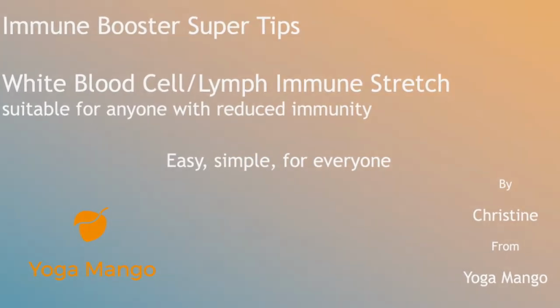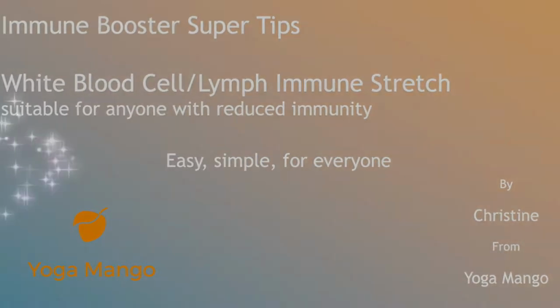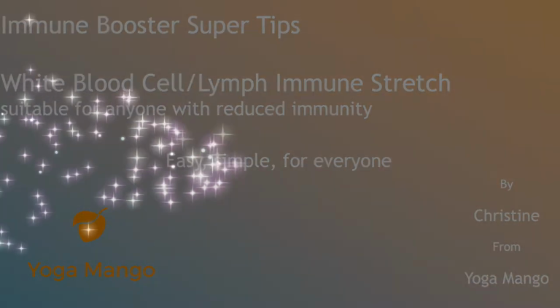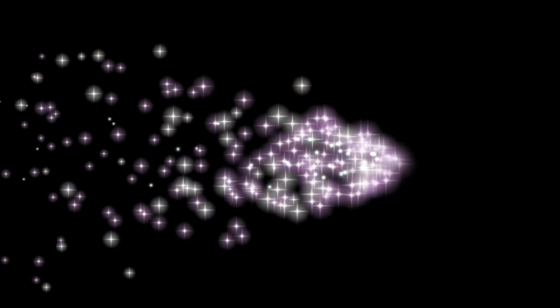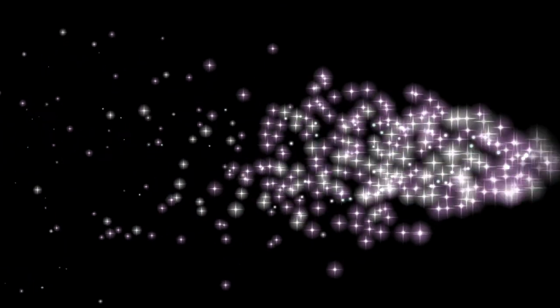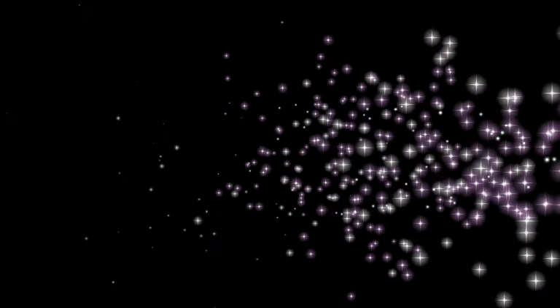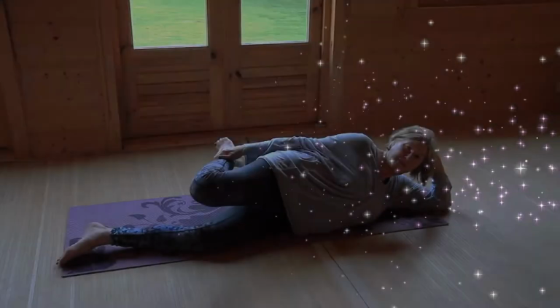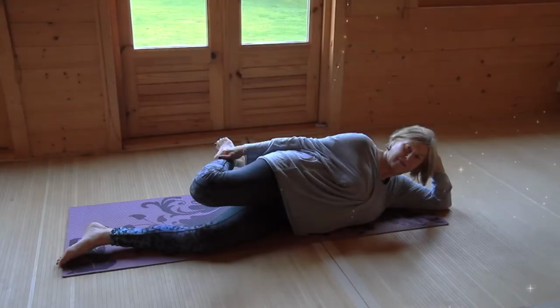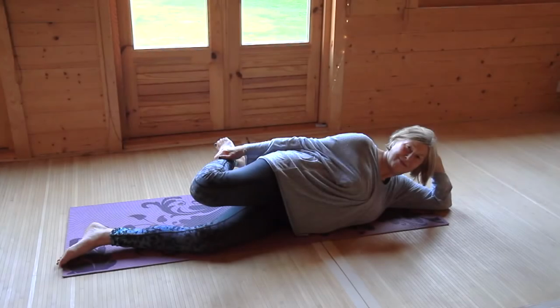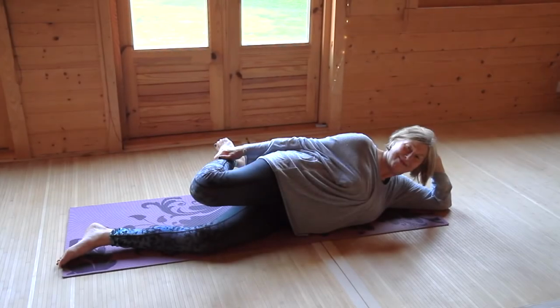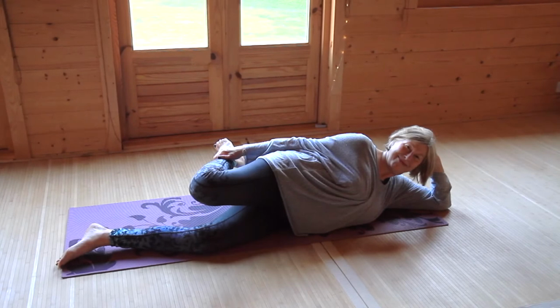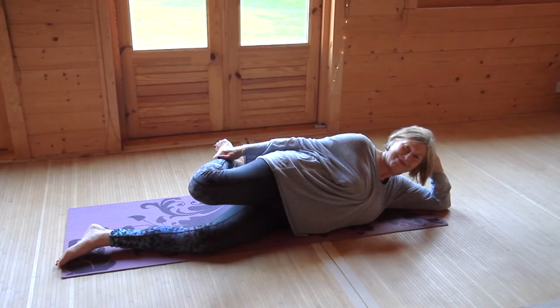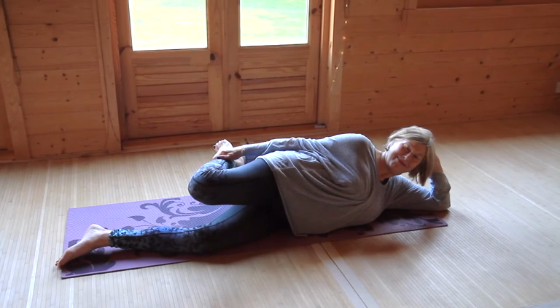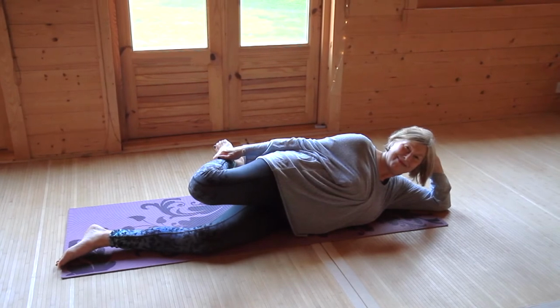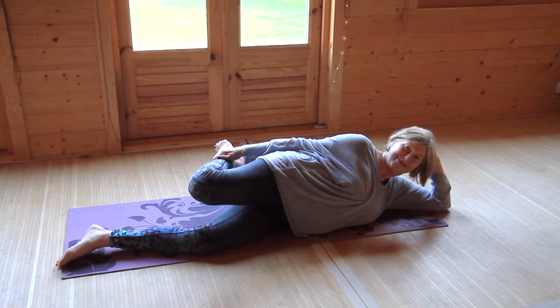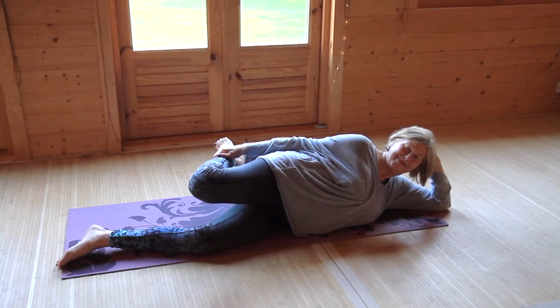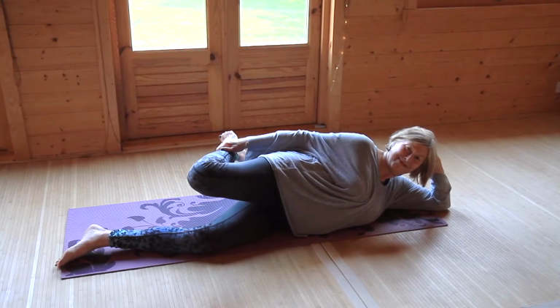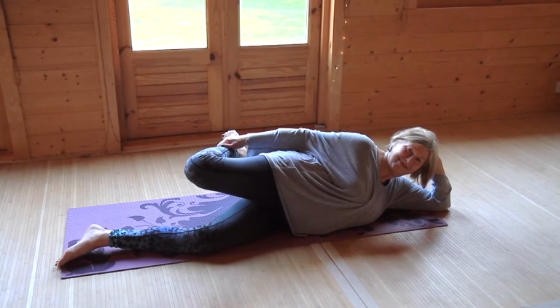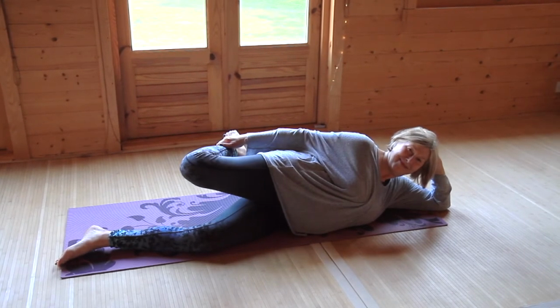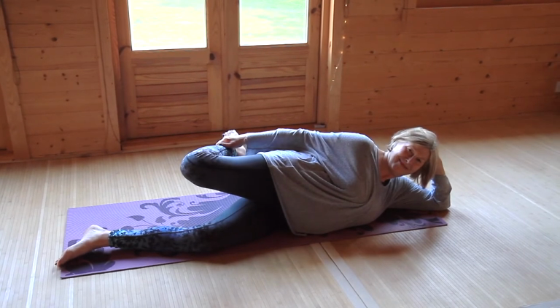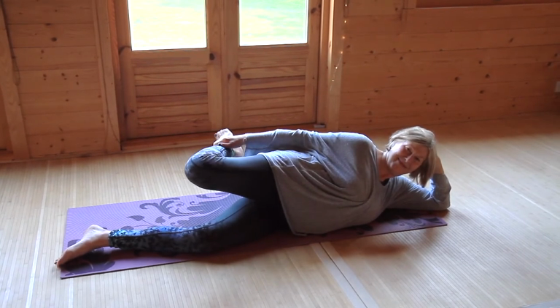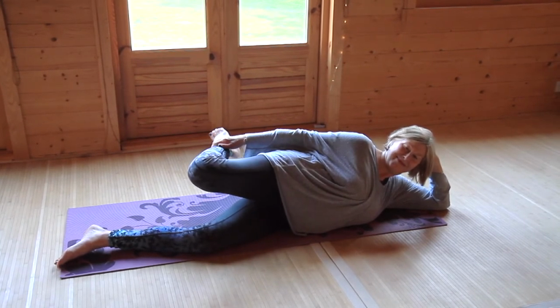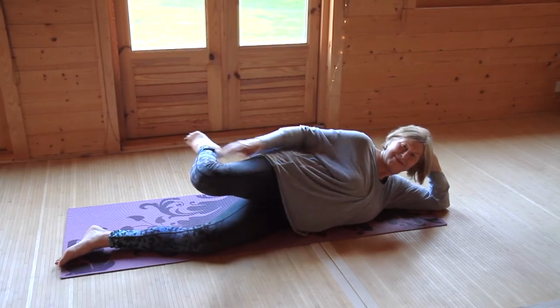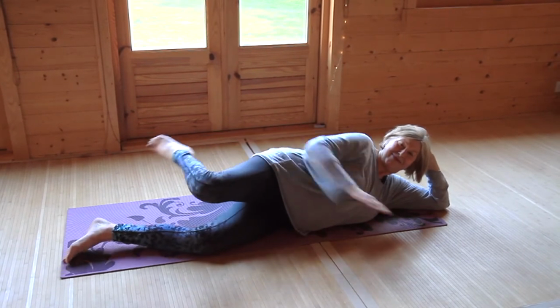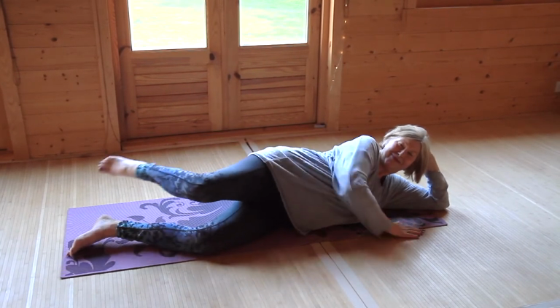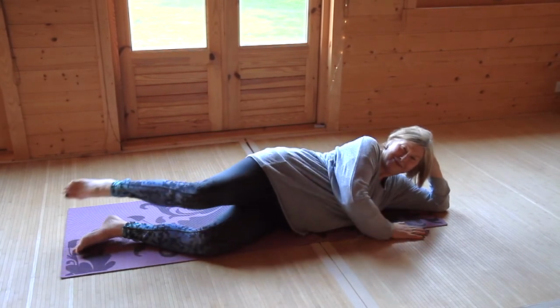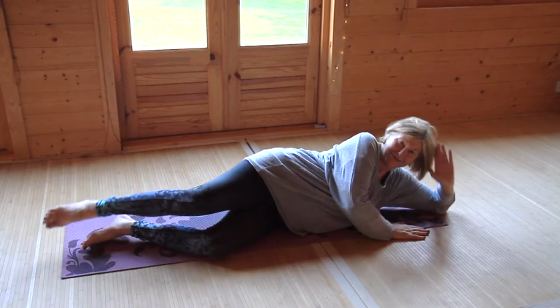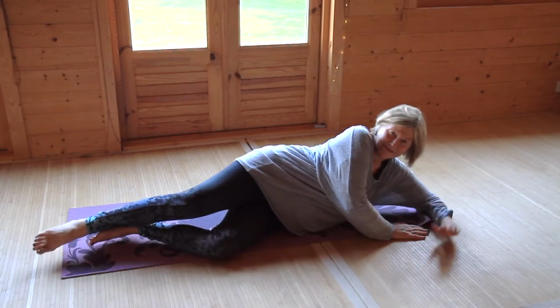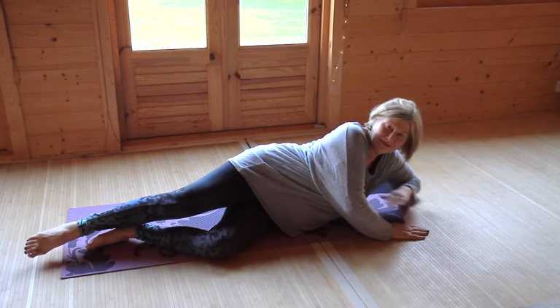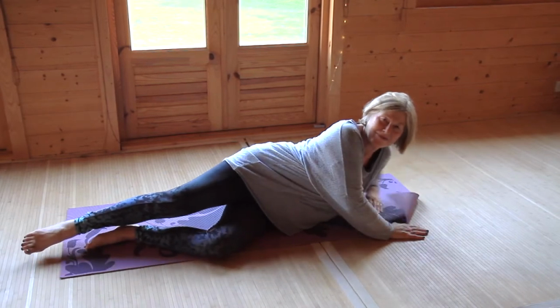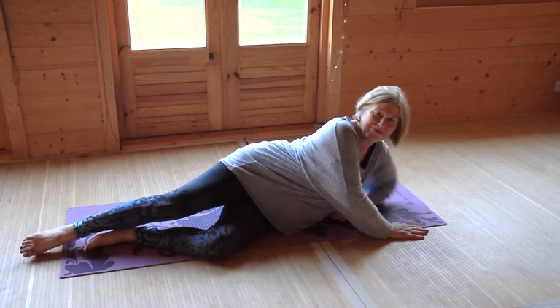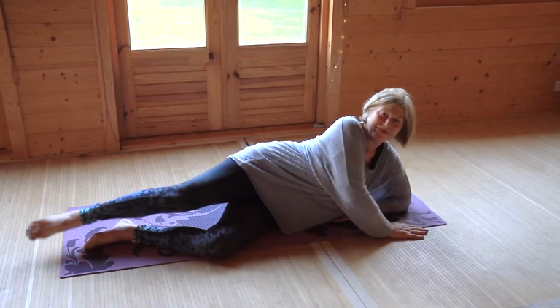This is a white blood cell lymph immune booster stretch. This simple stretch can be done in lying down variations or standing.